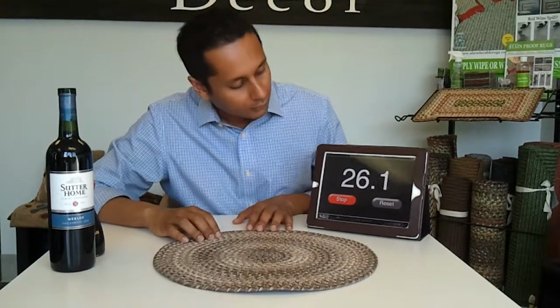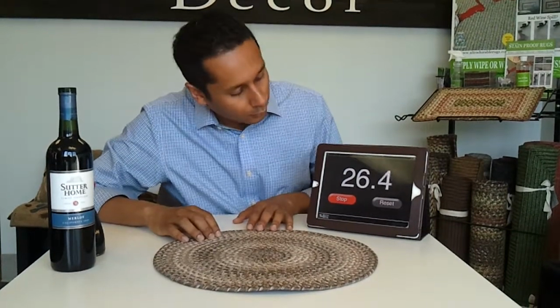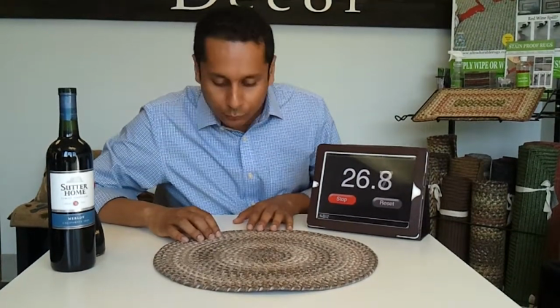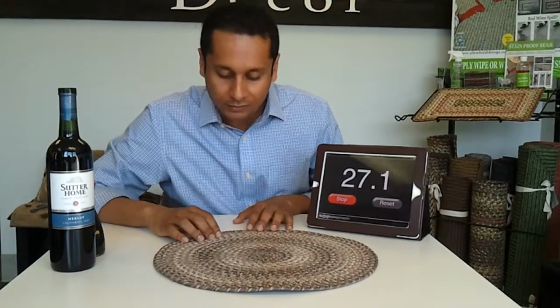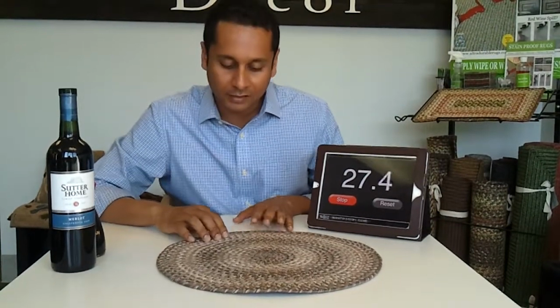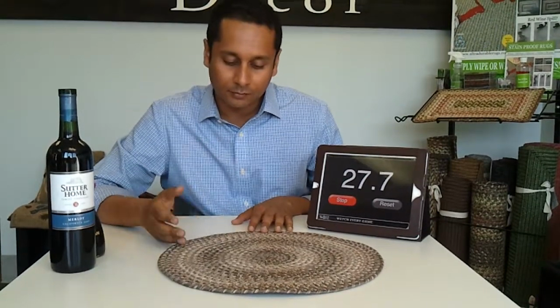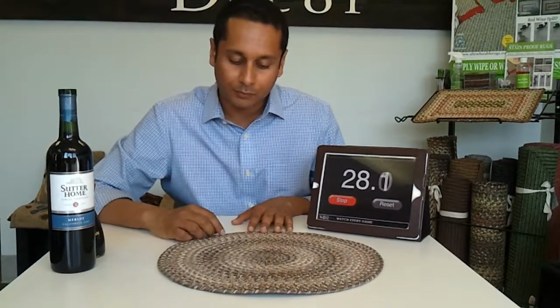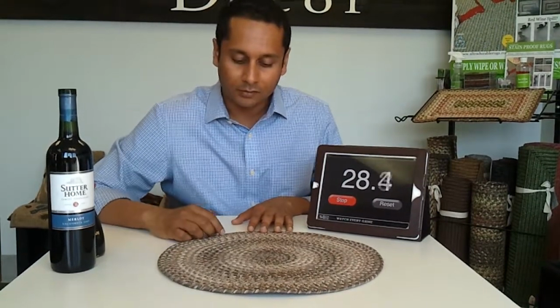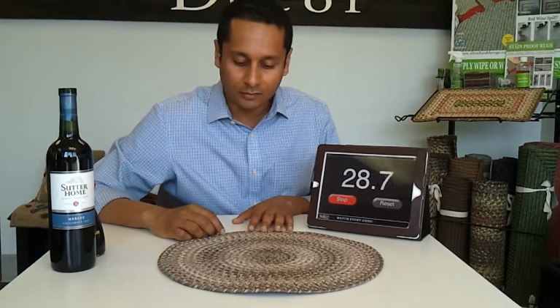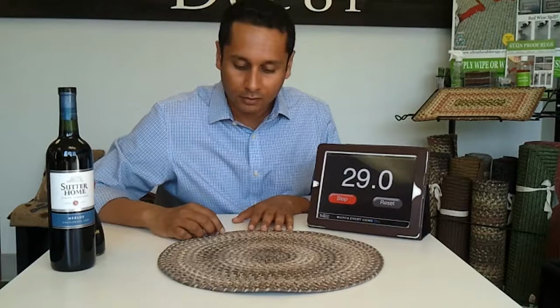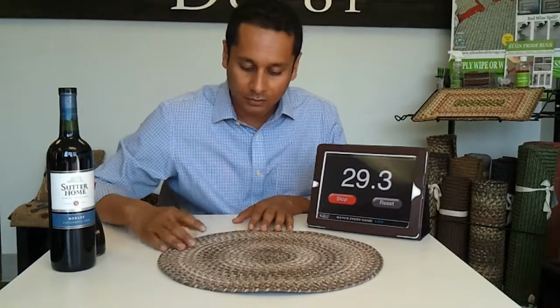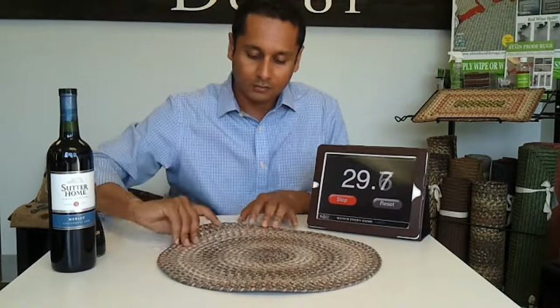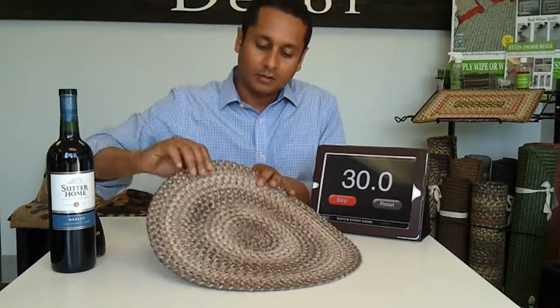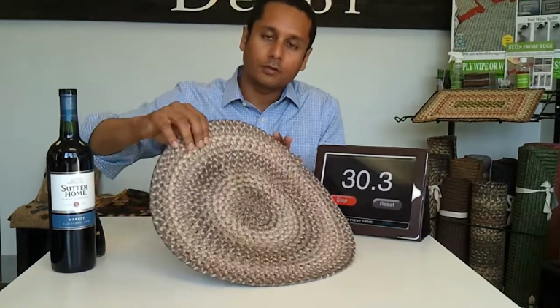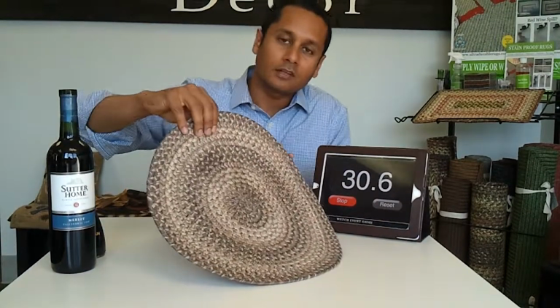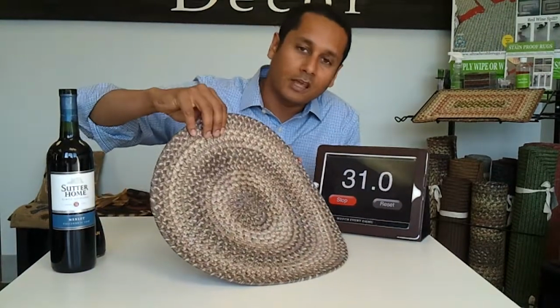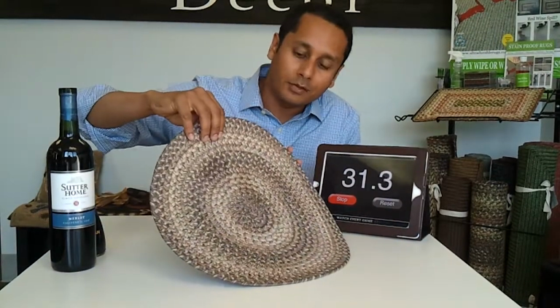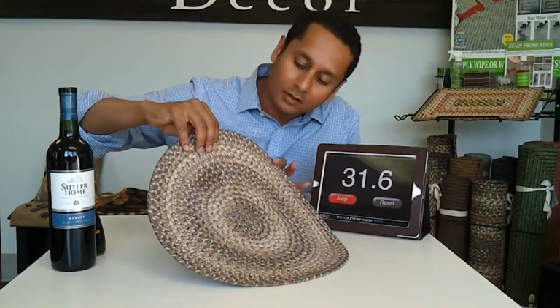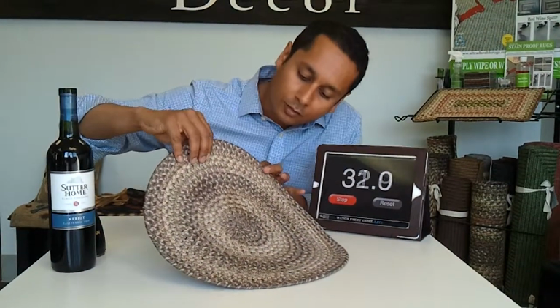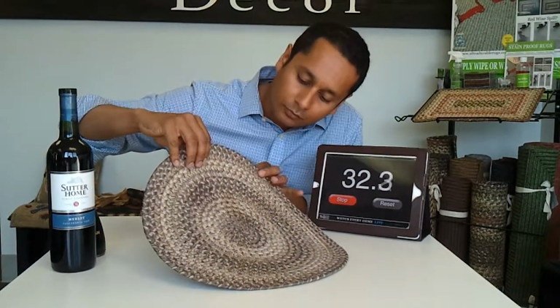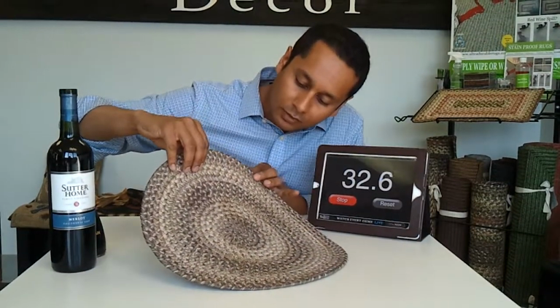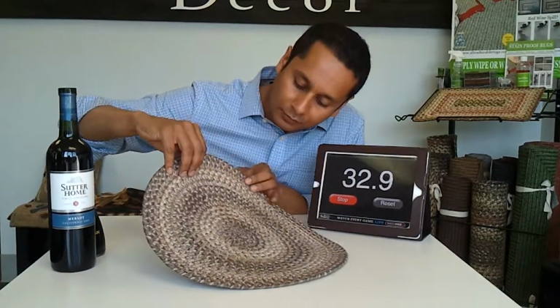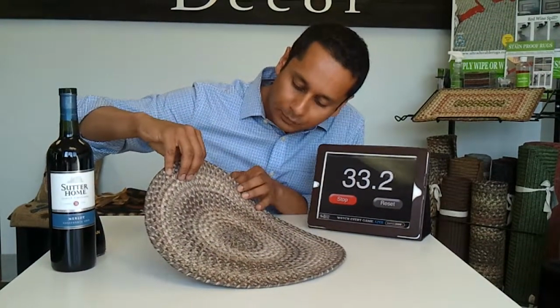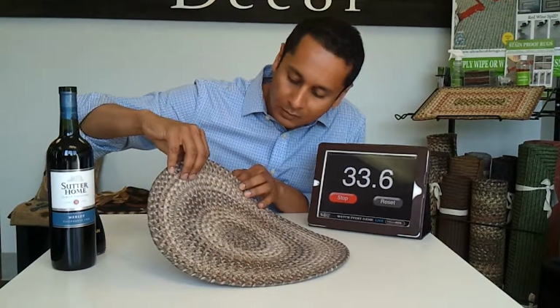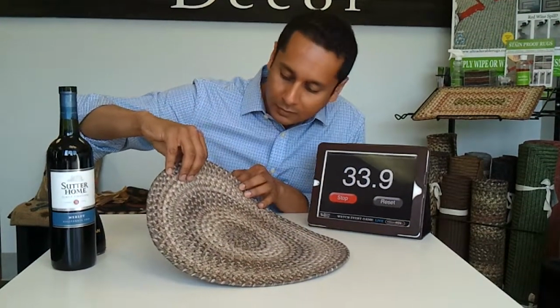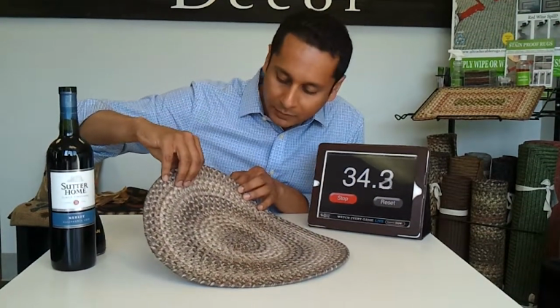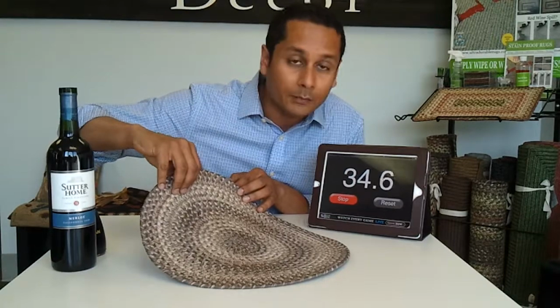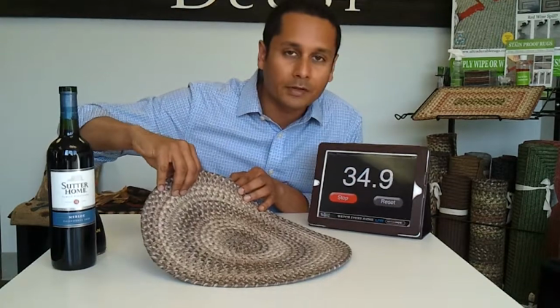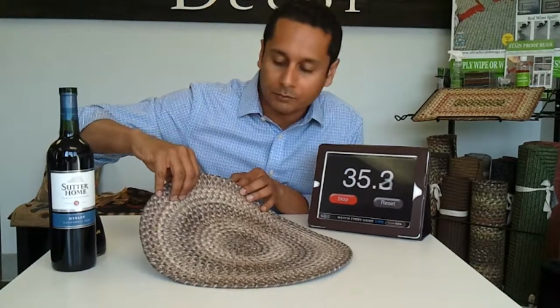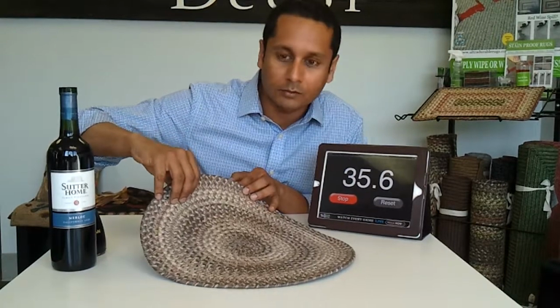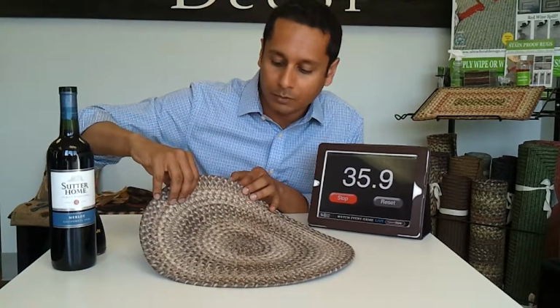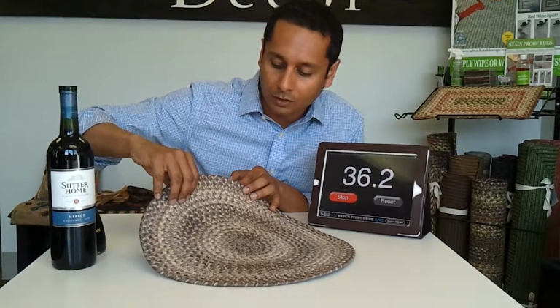So we're at 26 seconds. The stains, if you can see in the camera, they're almost not visible. And by the time the minute comes around they'll be gone.